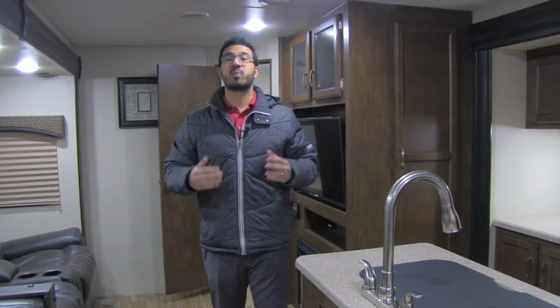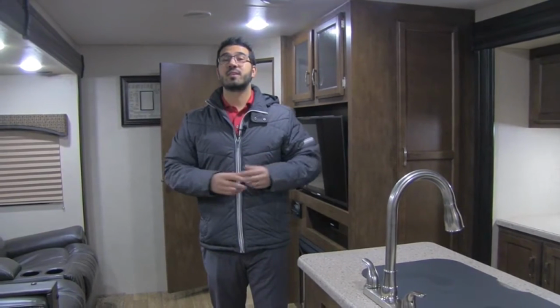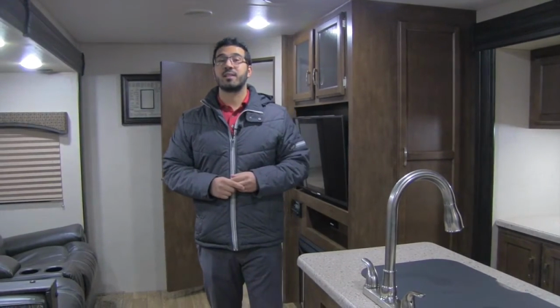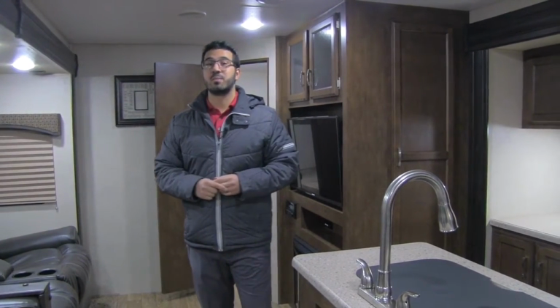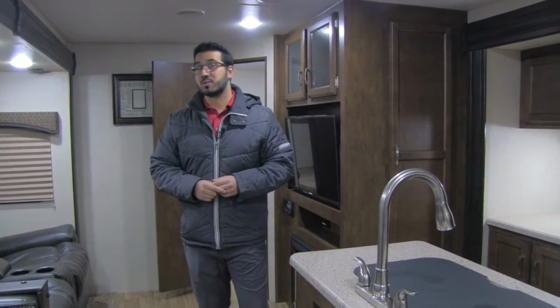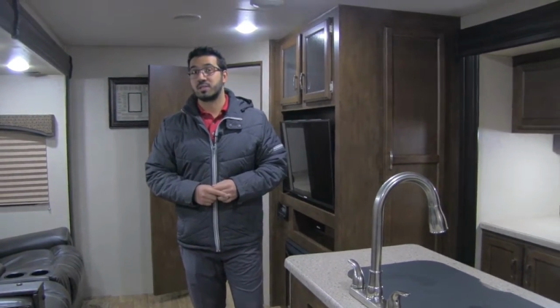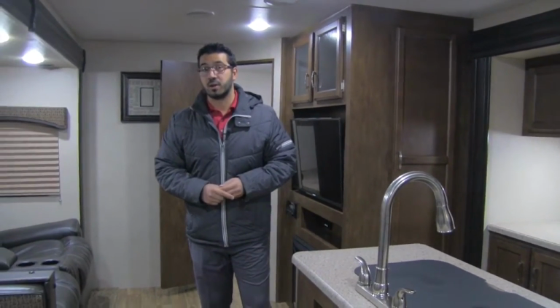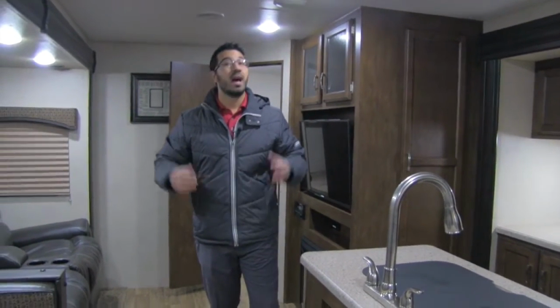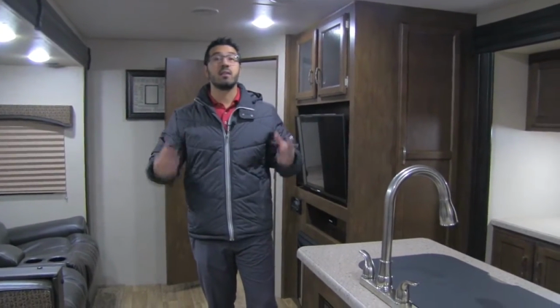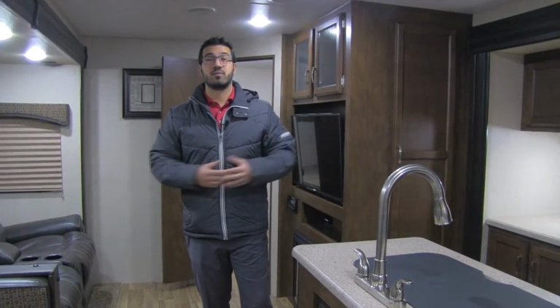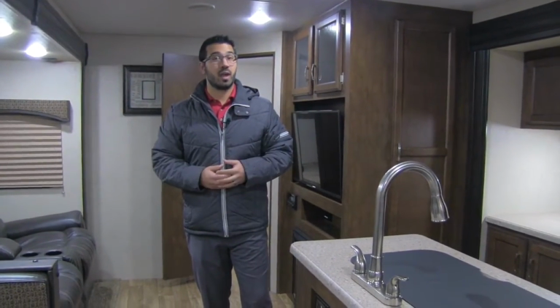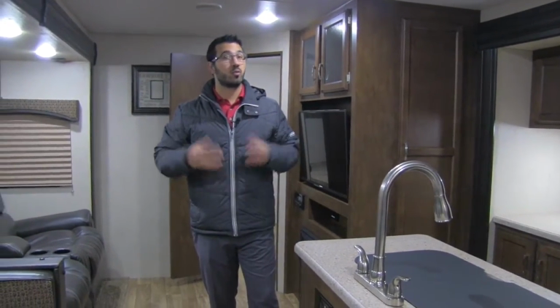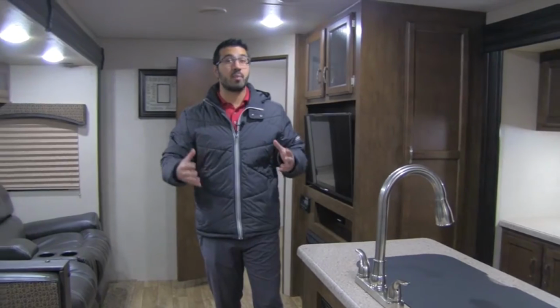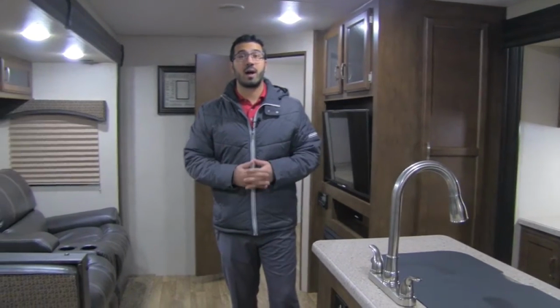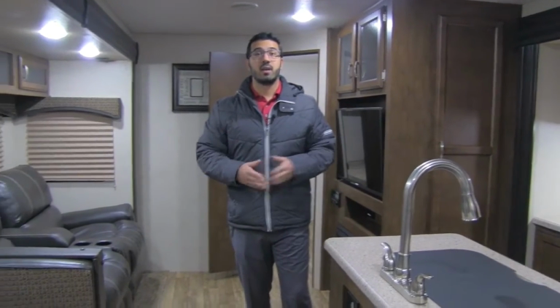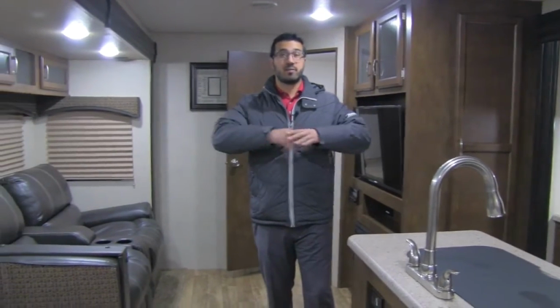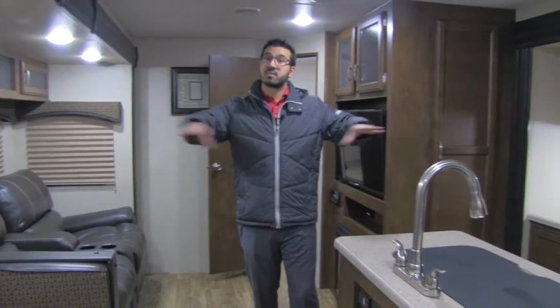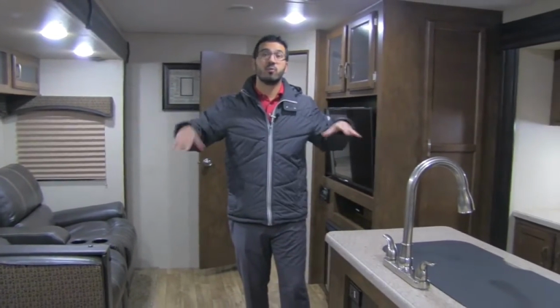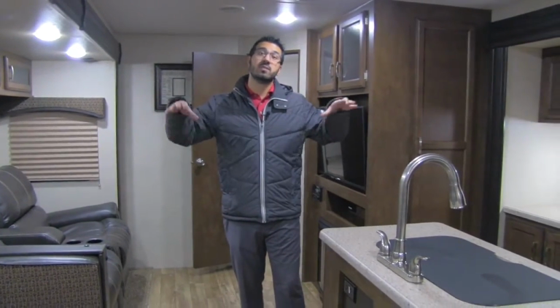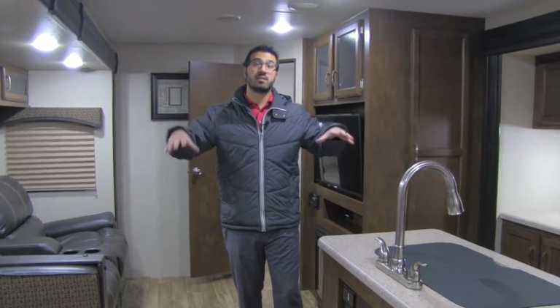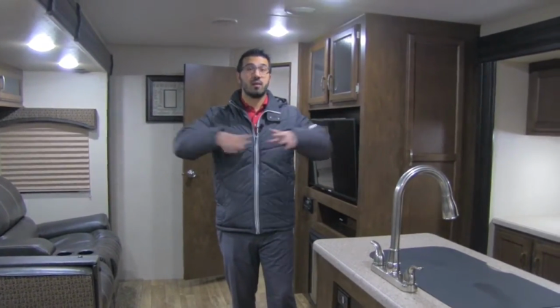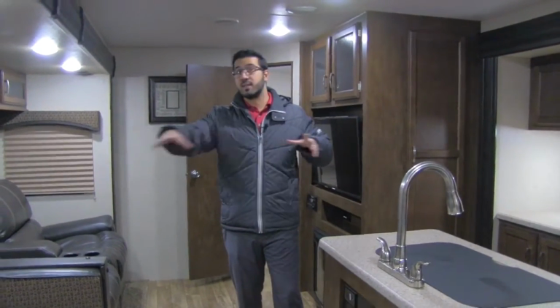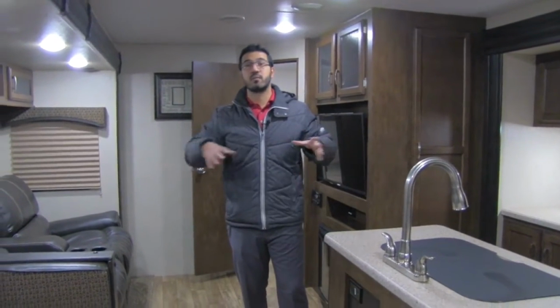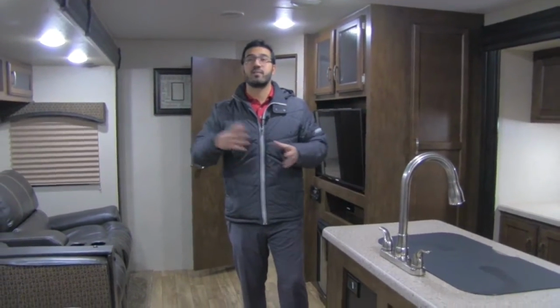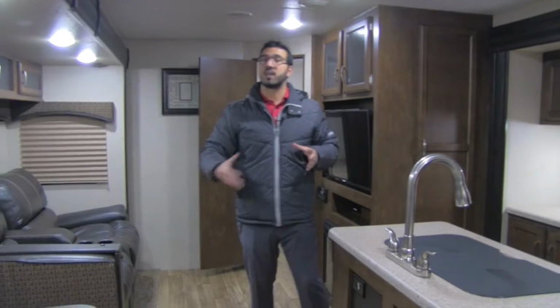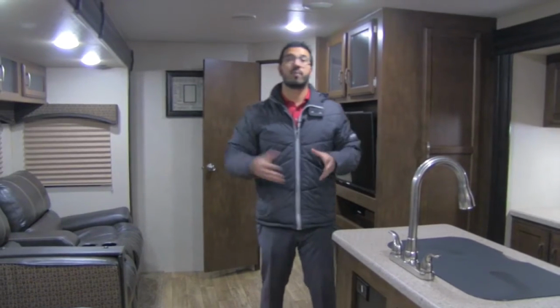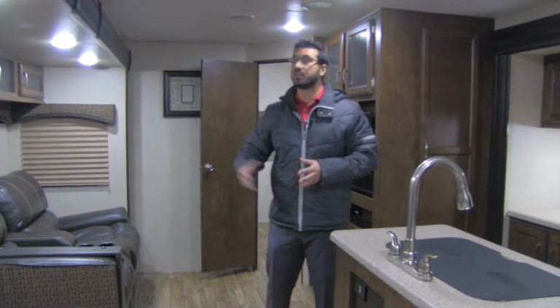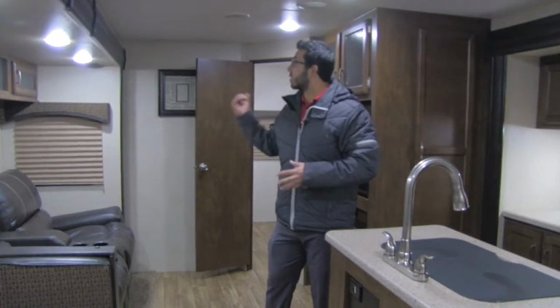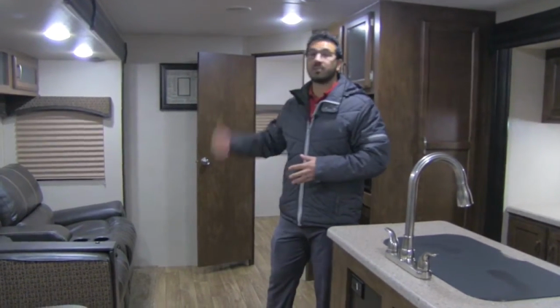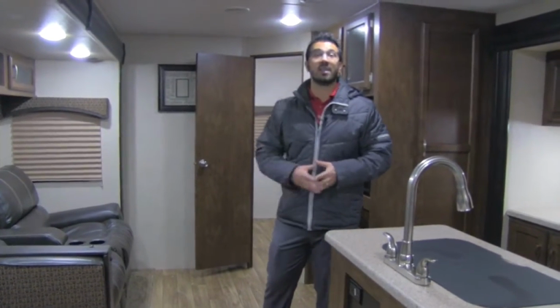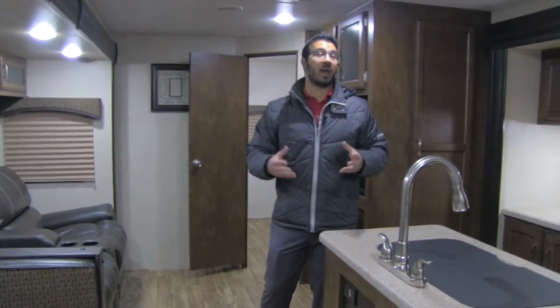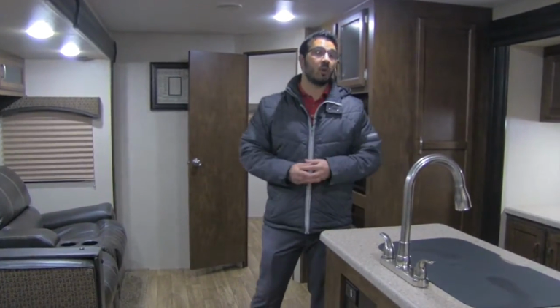This particular model is in the brownstone interior. I love this floor plan — it's a great bunk model. It offers excellent room and space in the middle for any kind of entertainment for parents, and great space in the back as well.